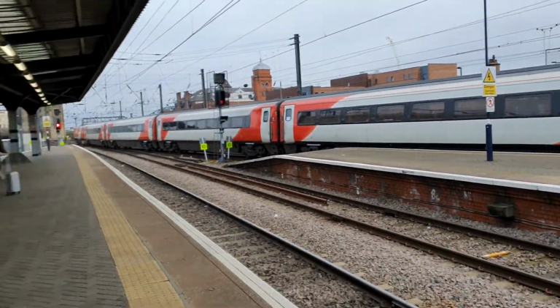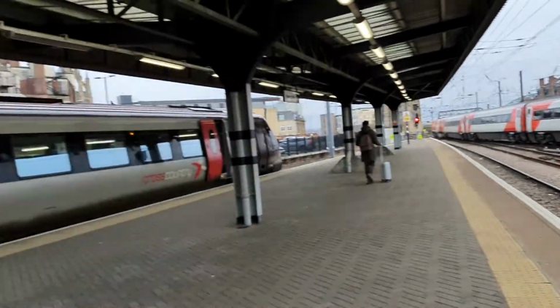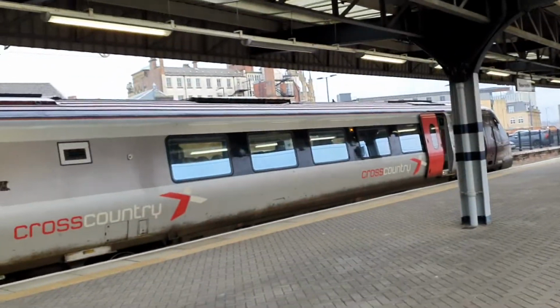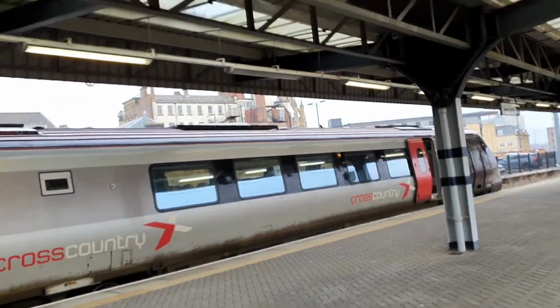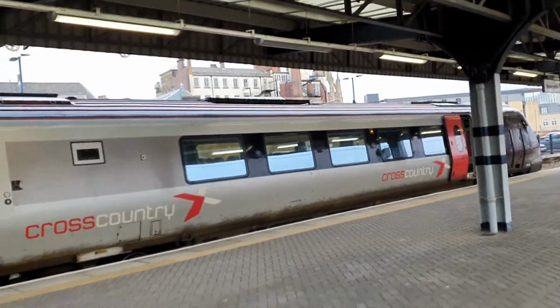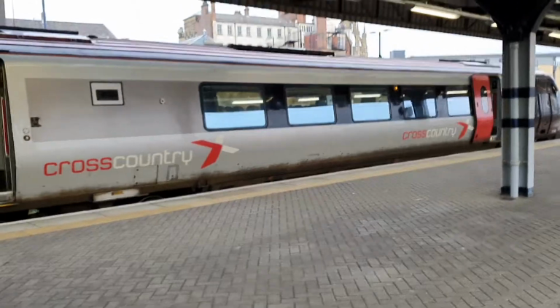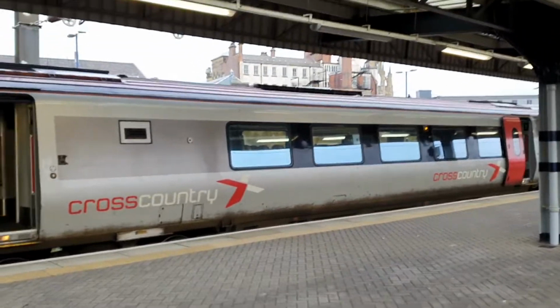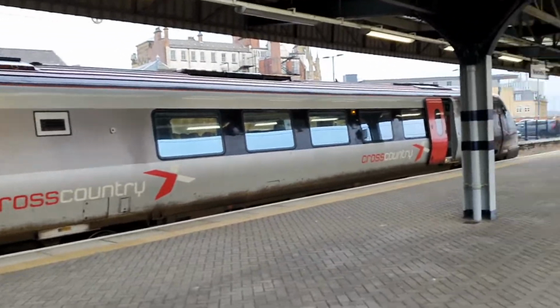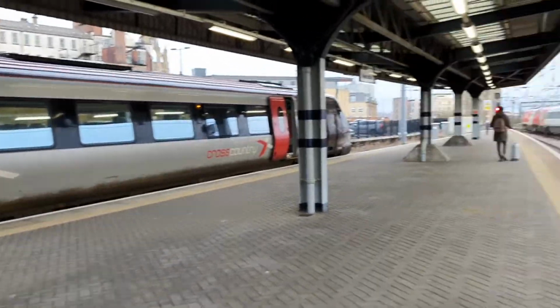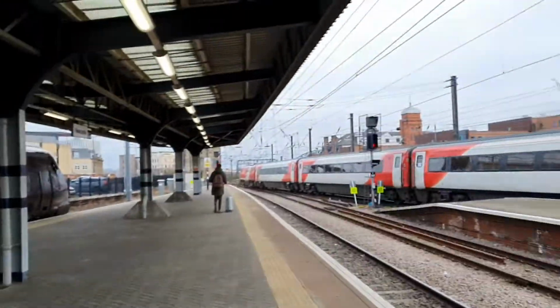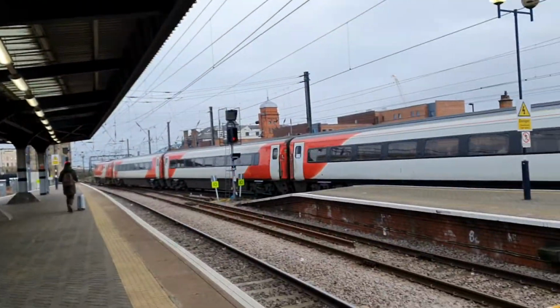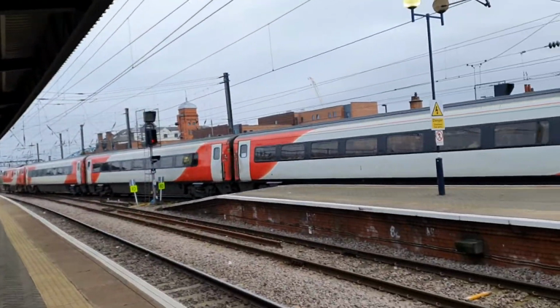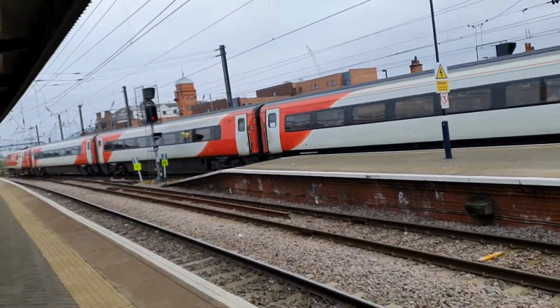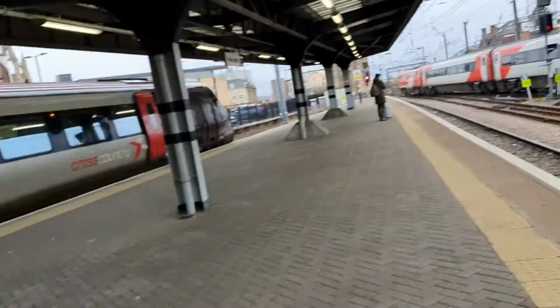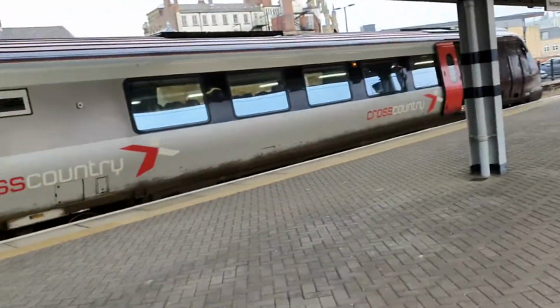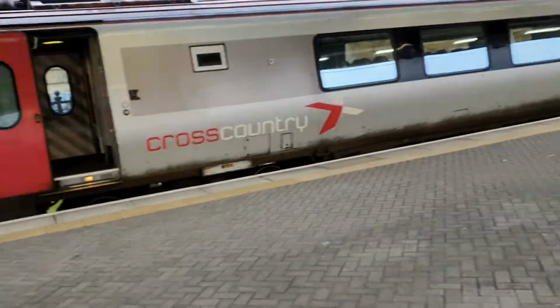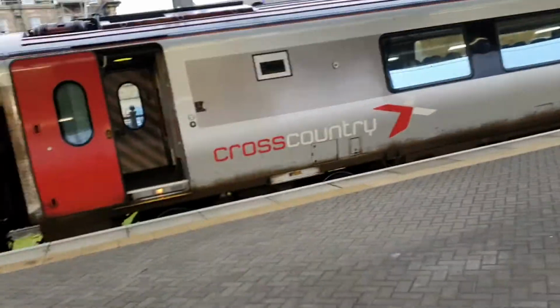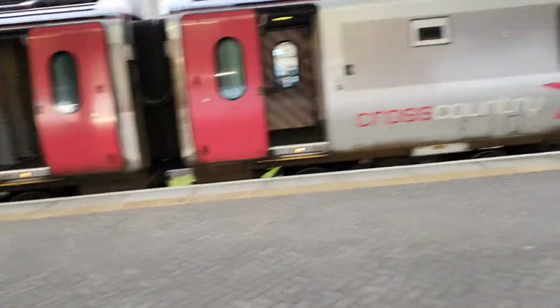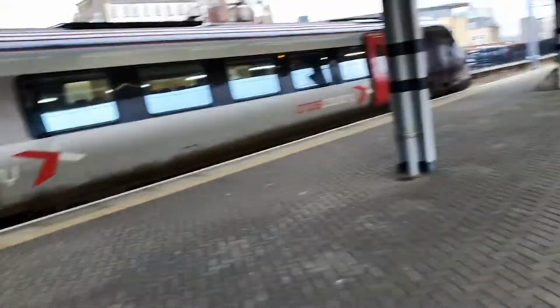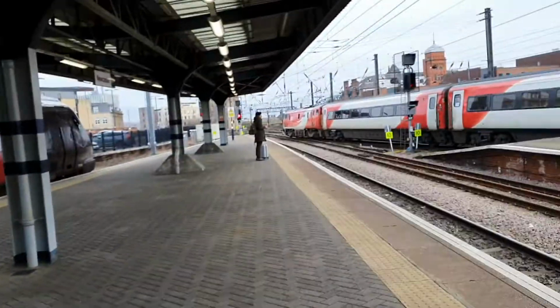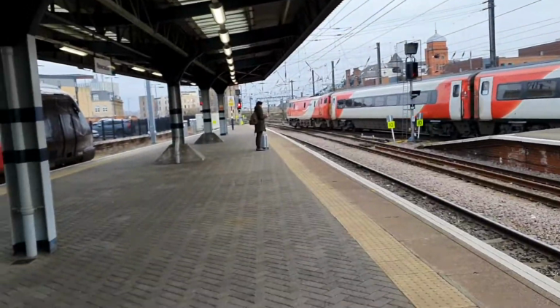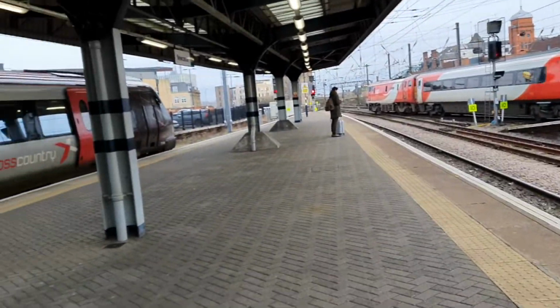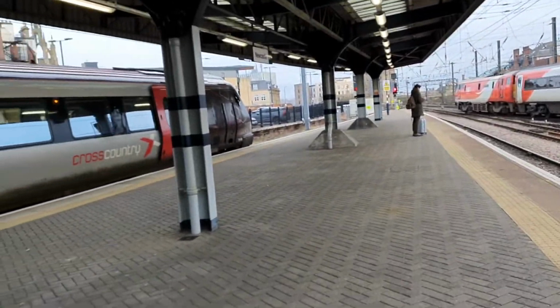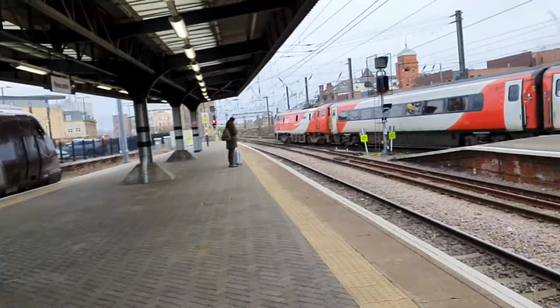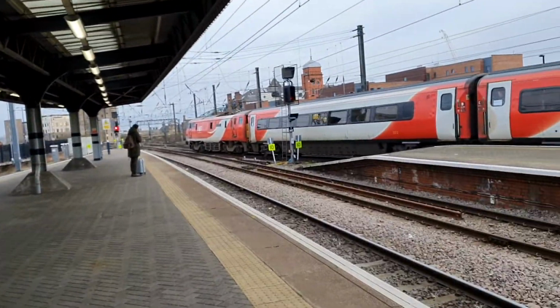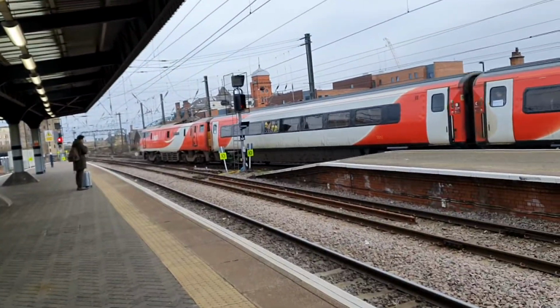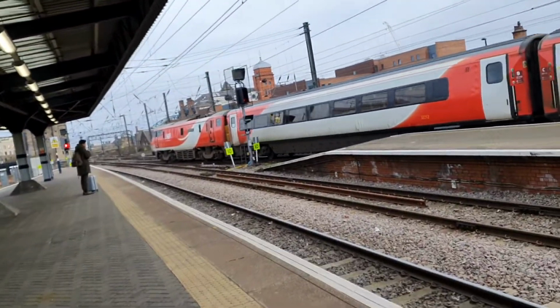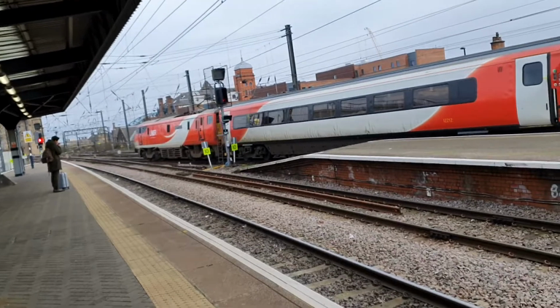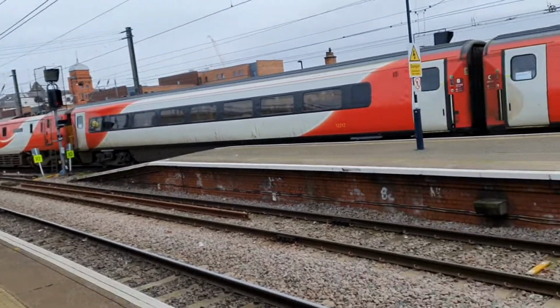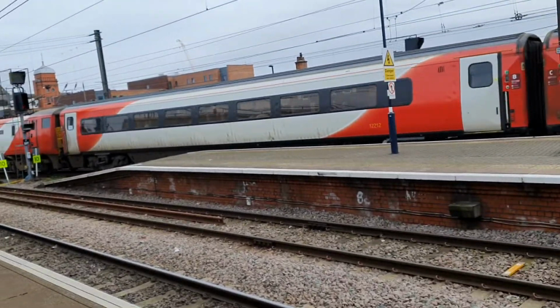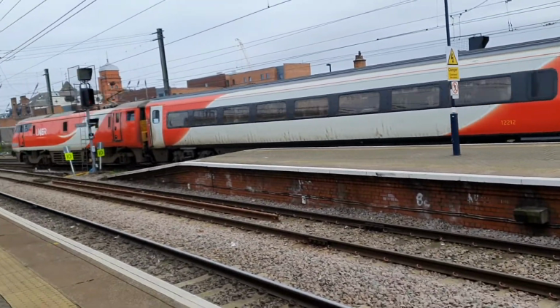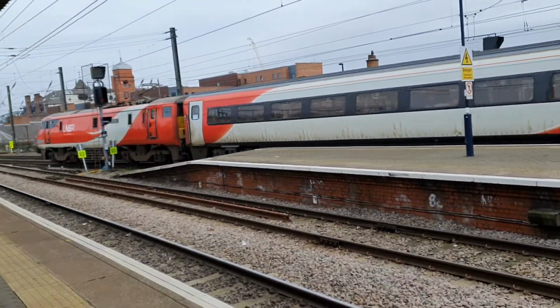Also arriving in was 221 138 before, which arrived in on platform one, which is rare because platform one is the bay platform pretty much — it's sometimes used for storing trains that aren't in use. So 82 212 to 91.